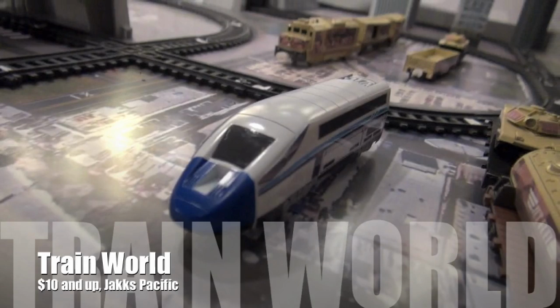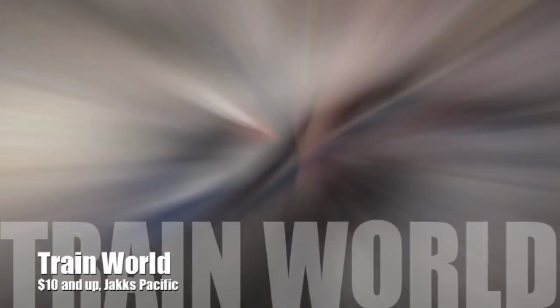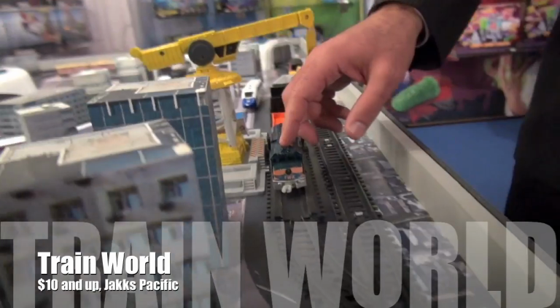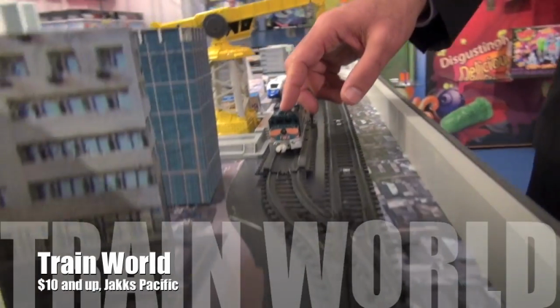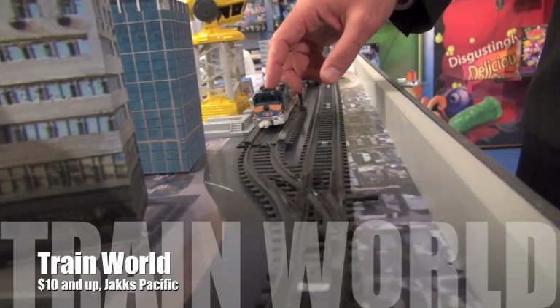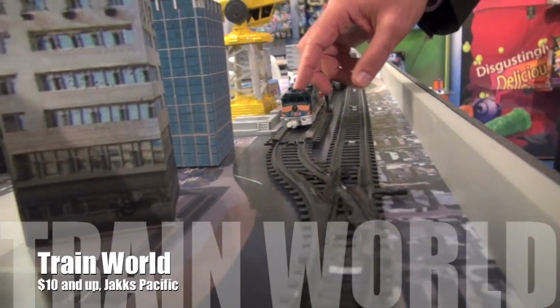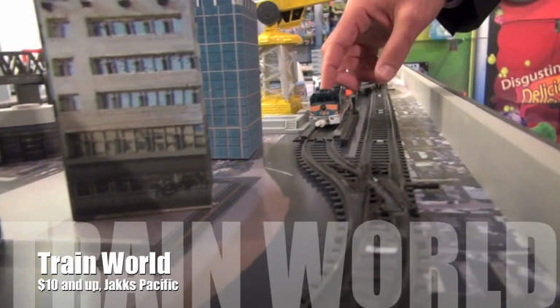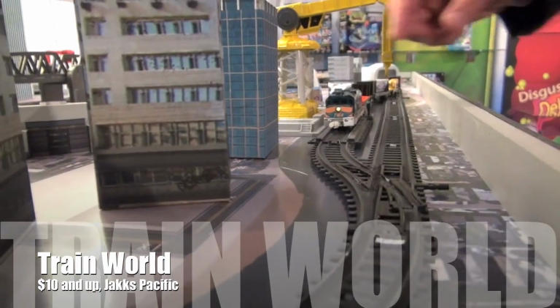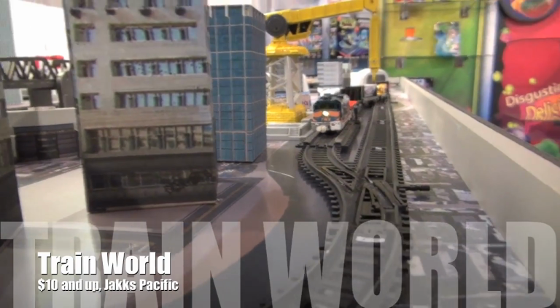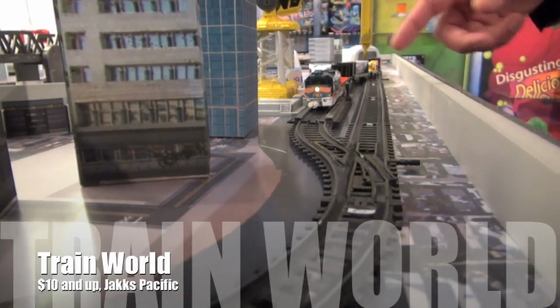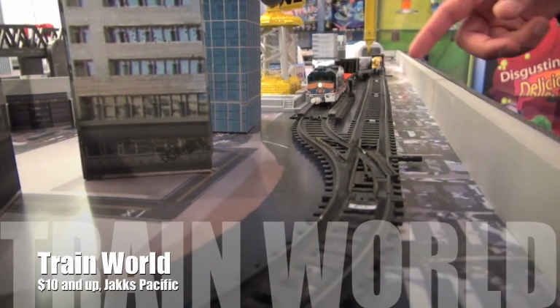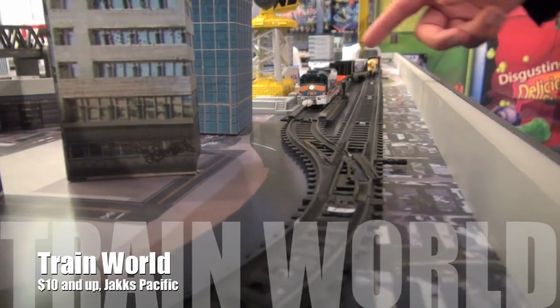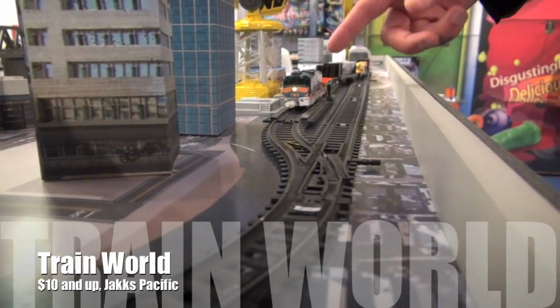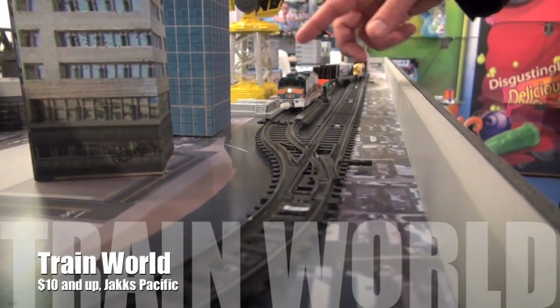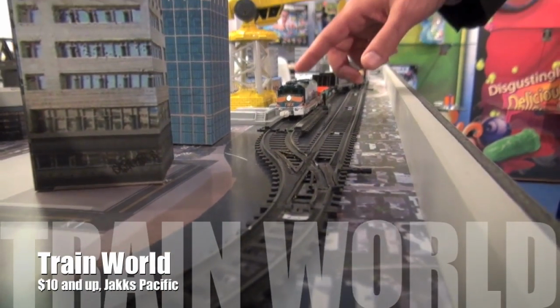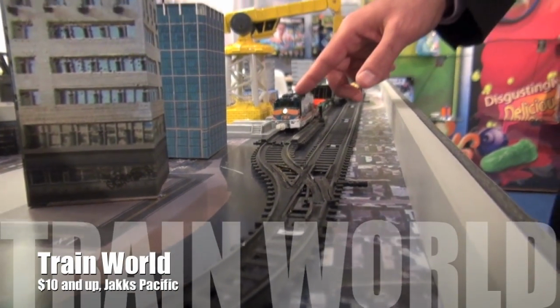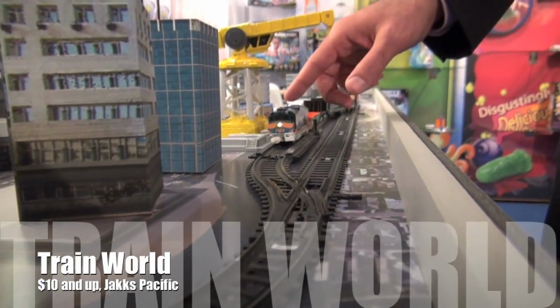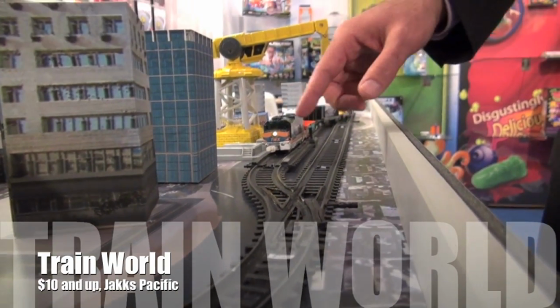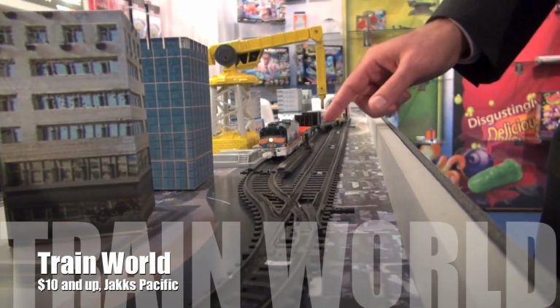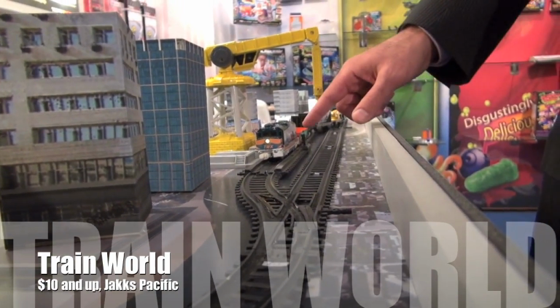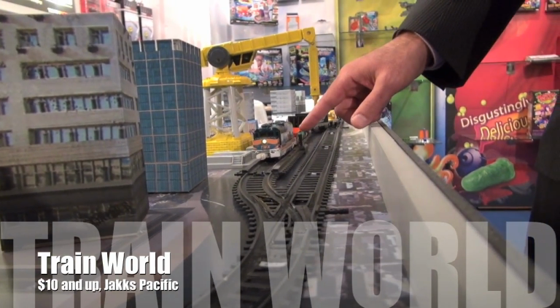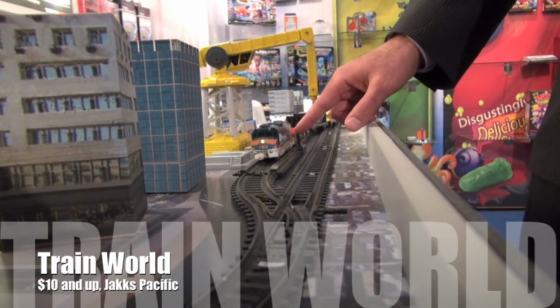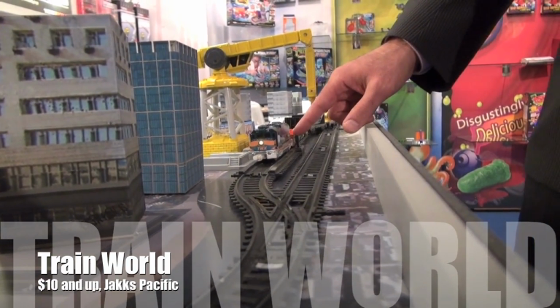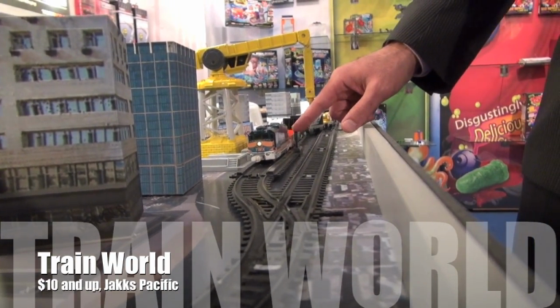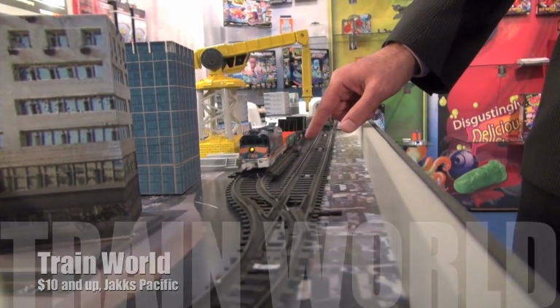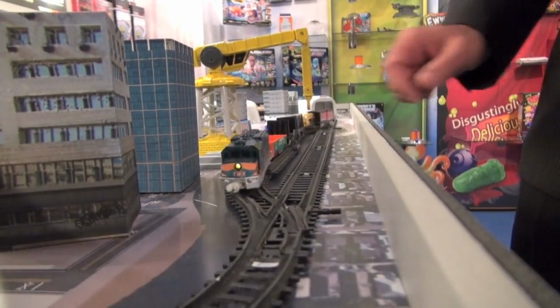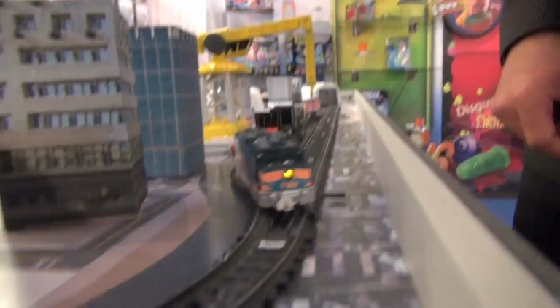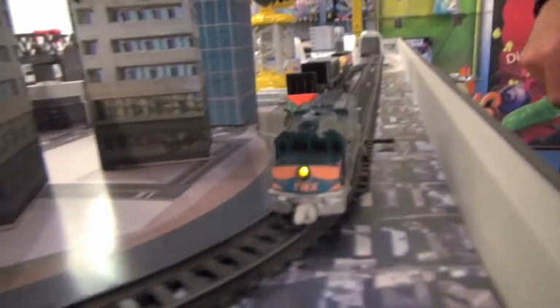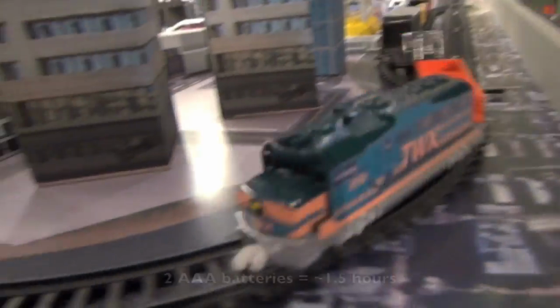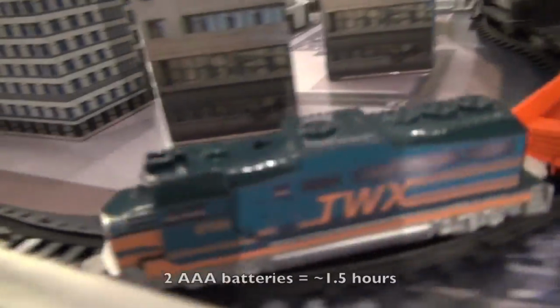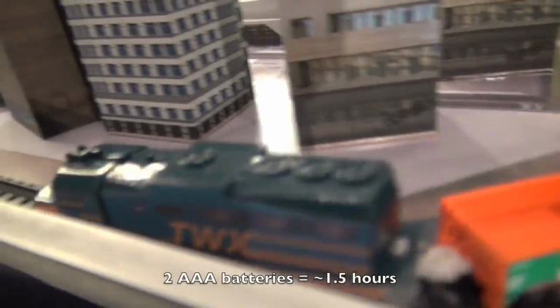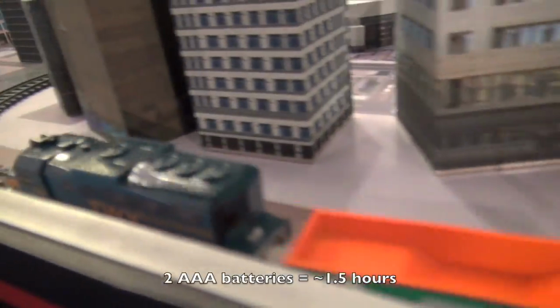Actually created battery-operated motorized engines, two speeds, headlights, we've got interactive track — click the switch and let it go.